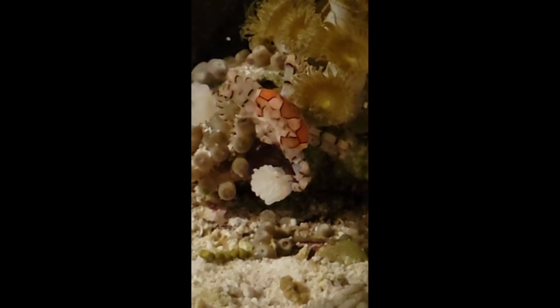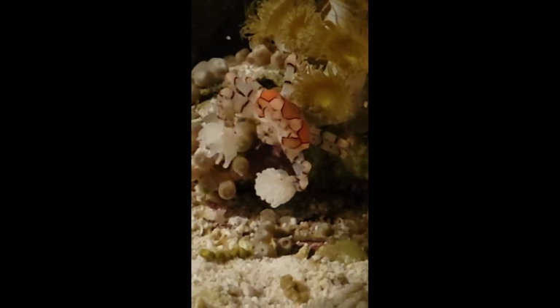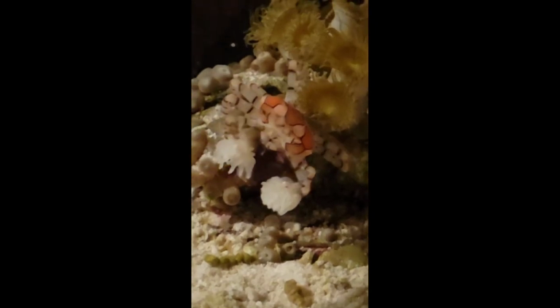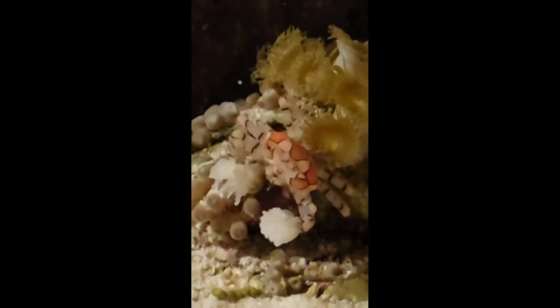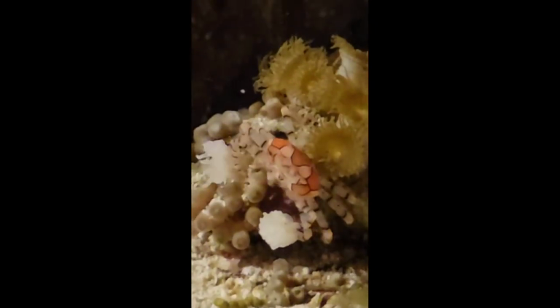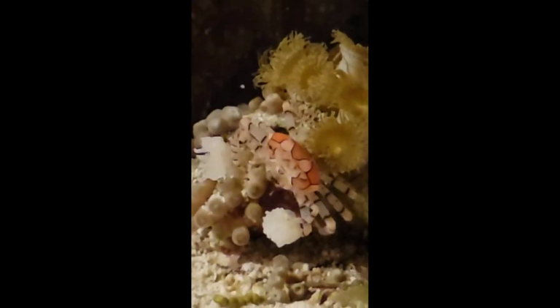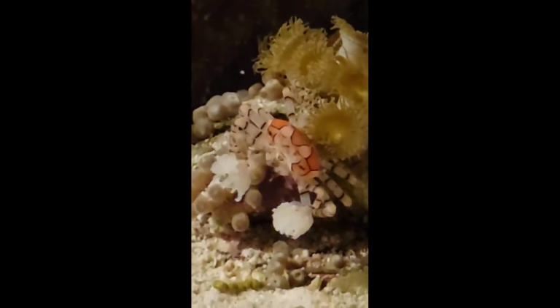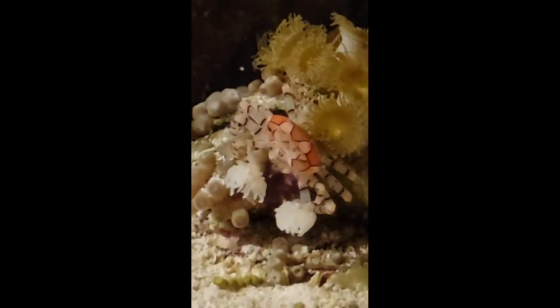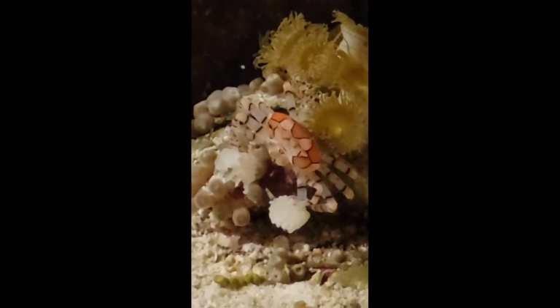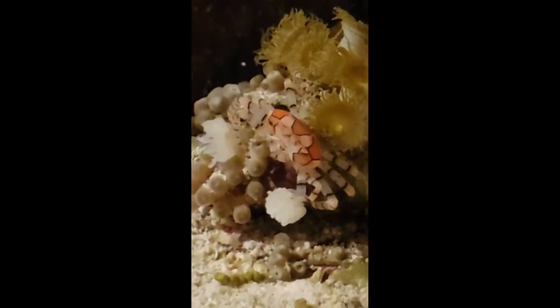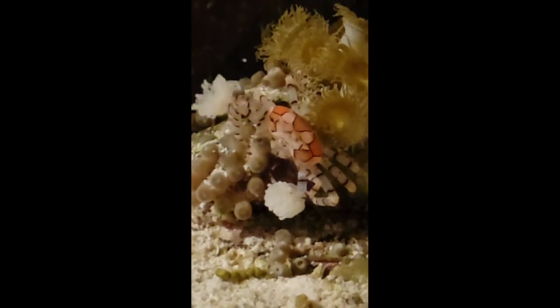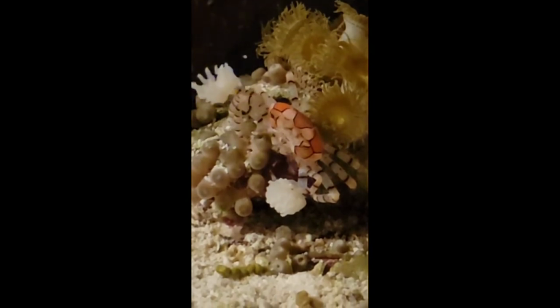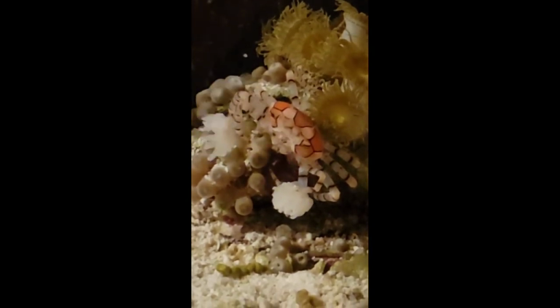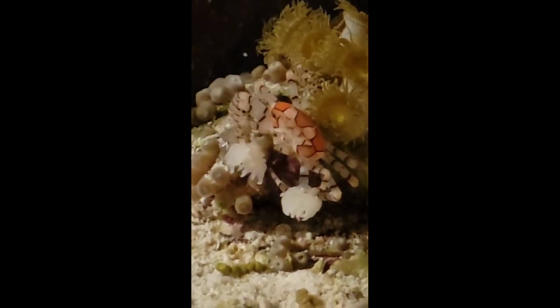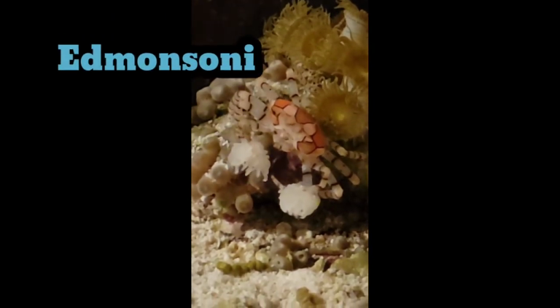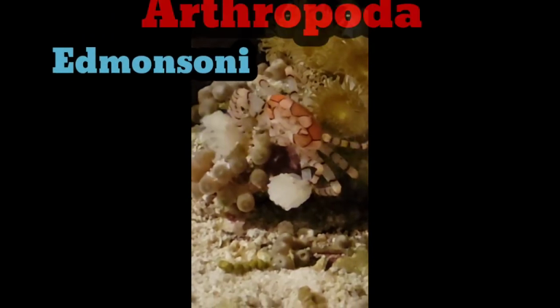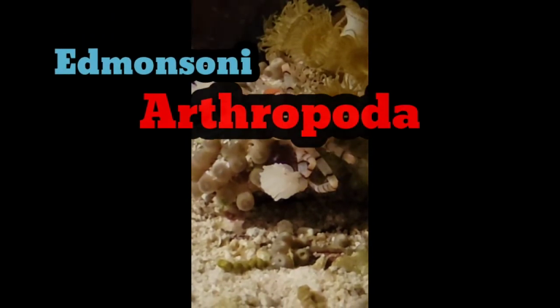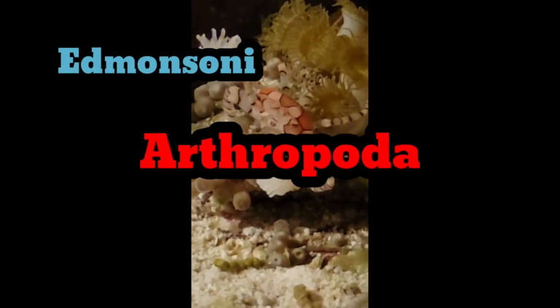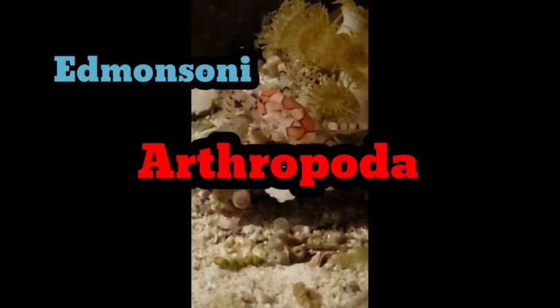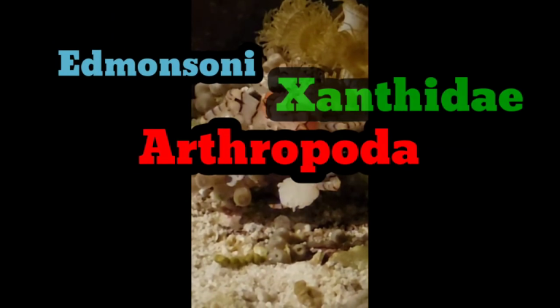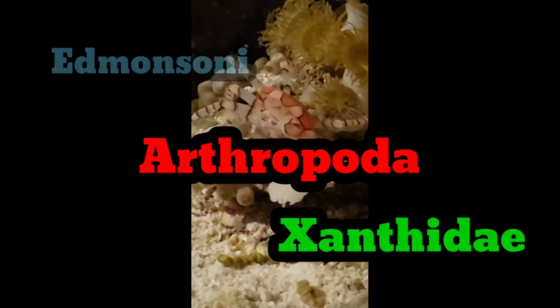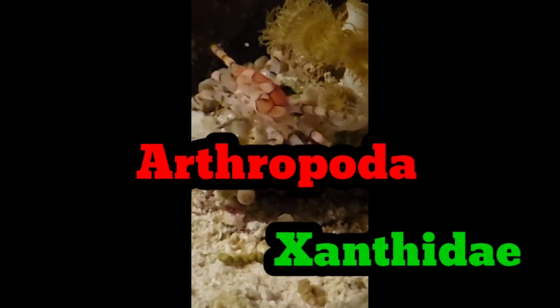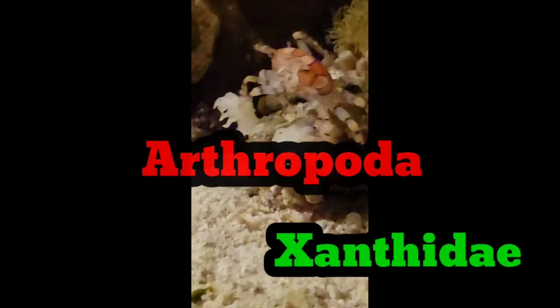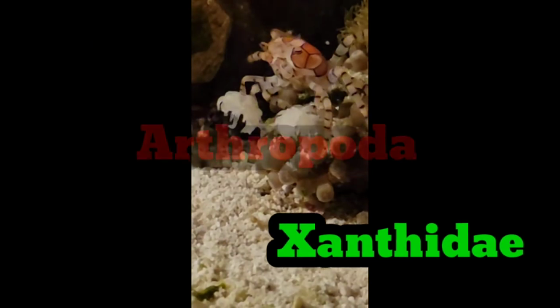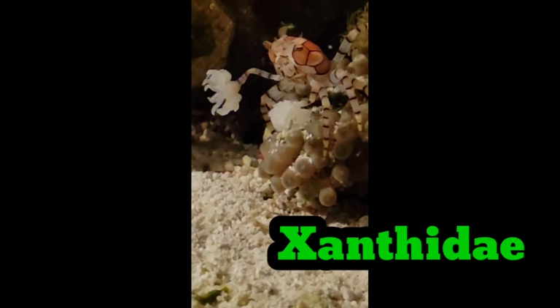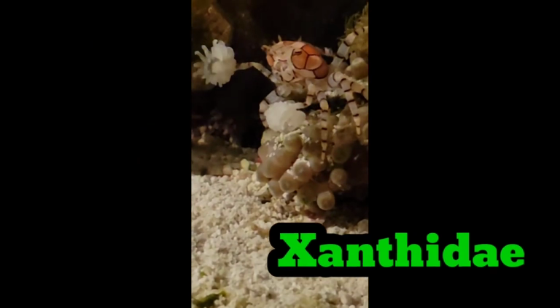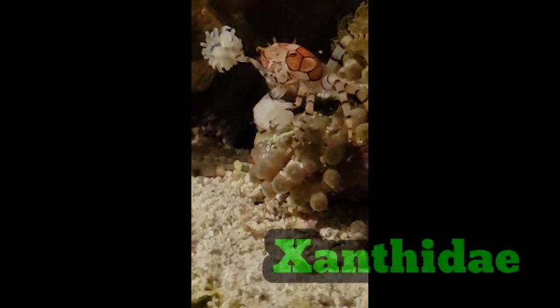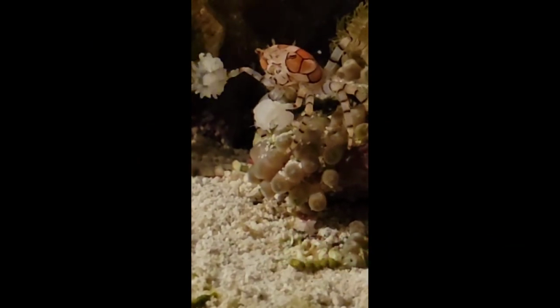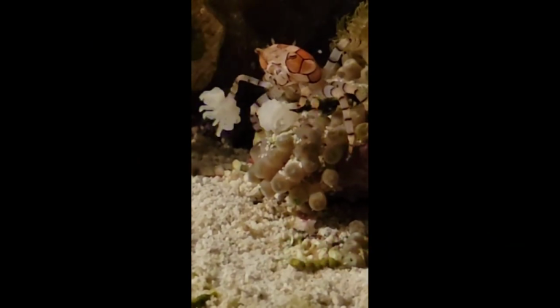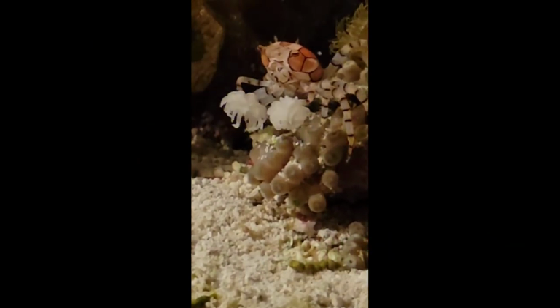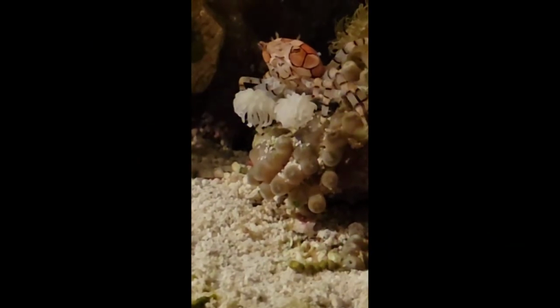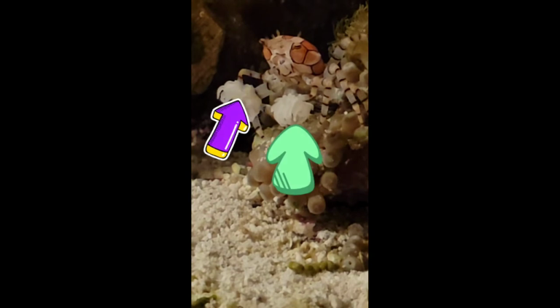Its Hawaiian name is kumimi pua, meaning inedible flower crab. Now they call this the pom-pom crab because it carries around a sea anemone in each claw.